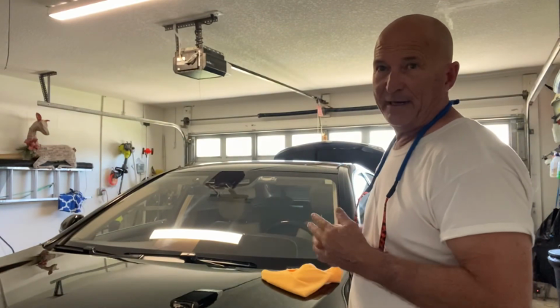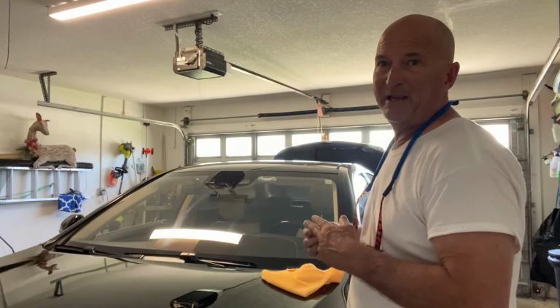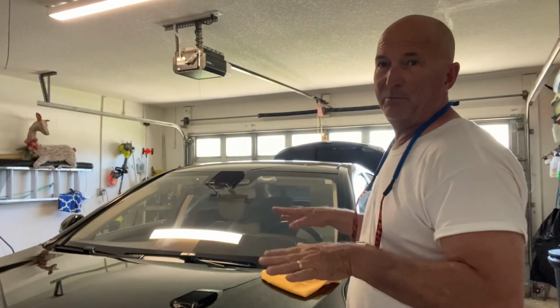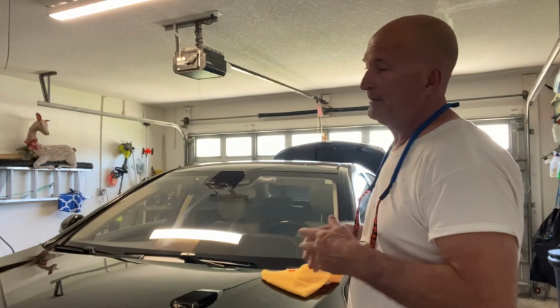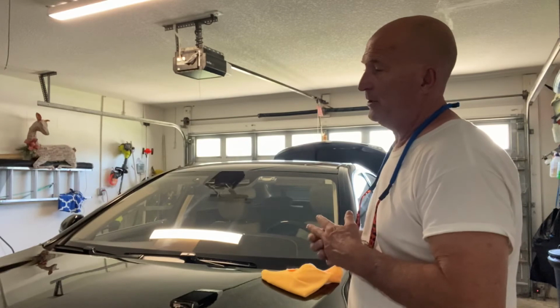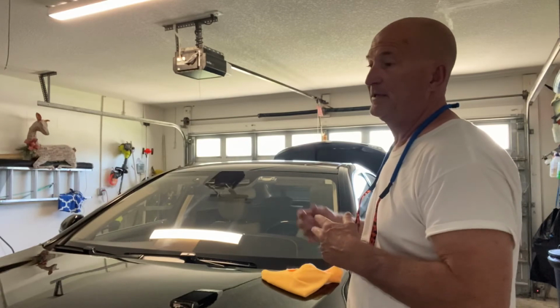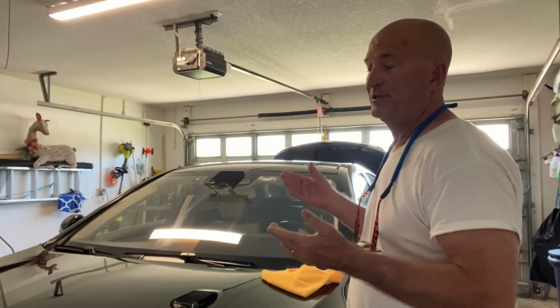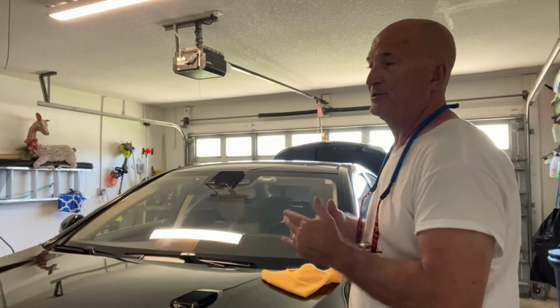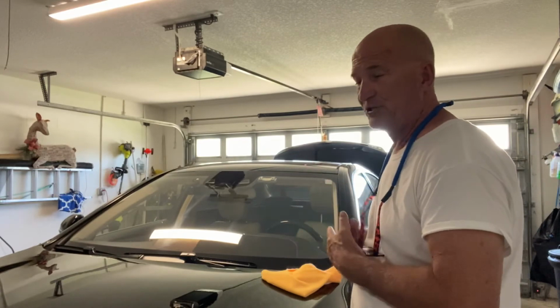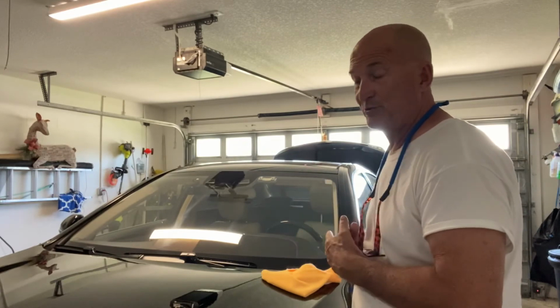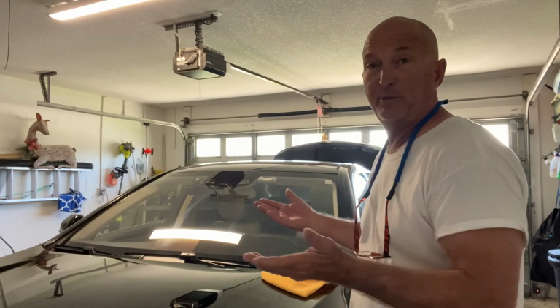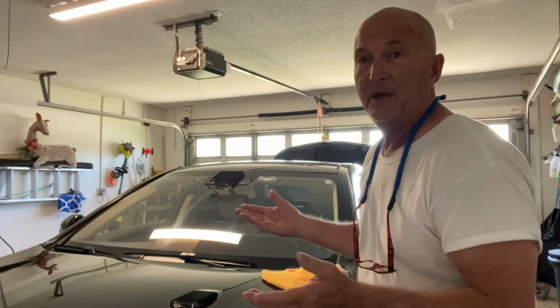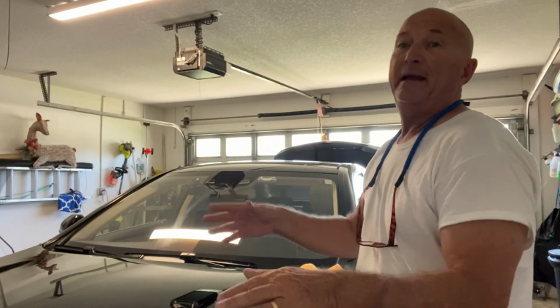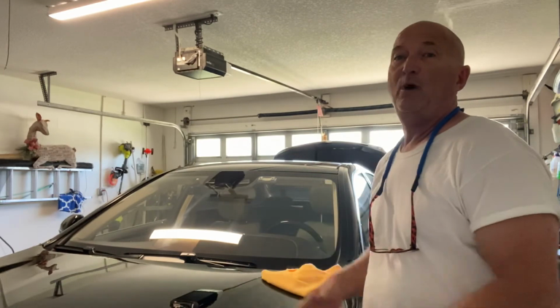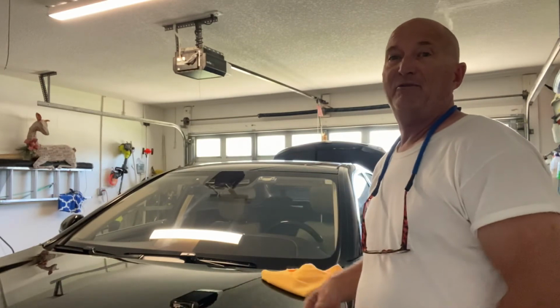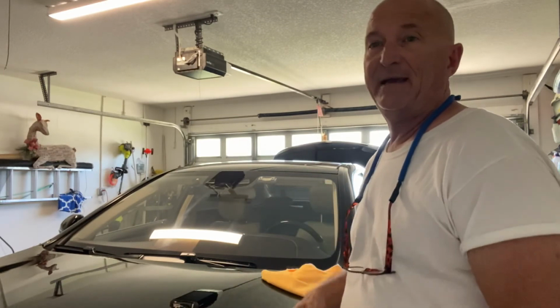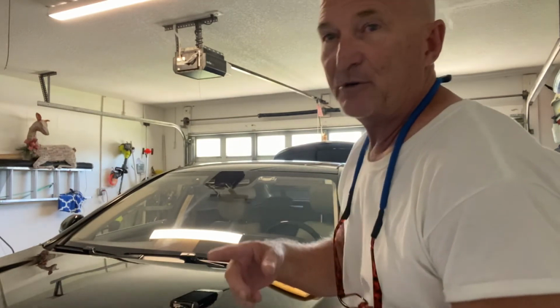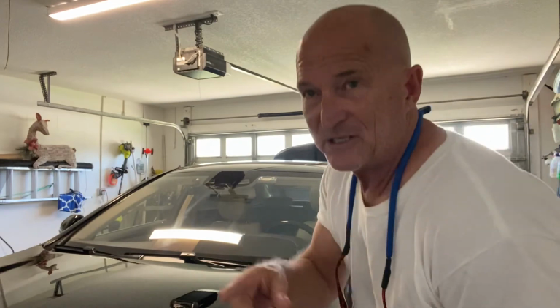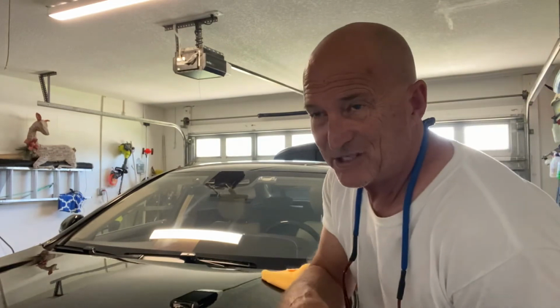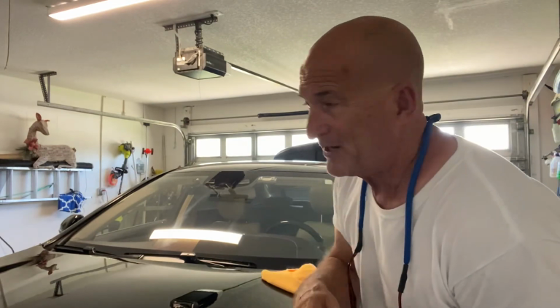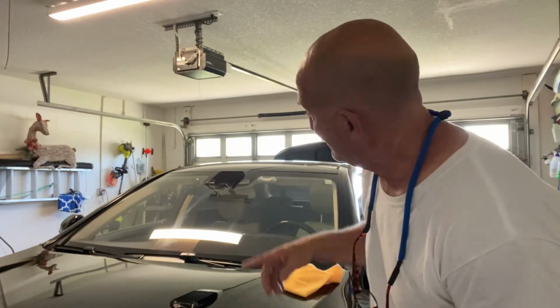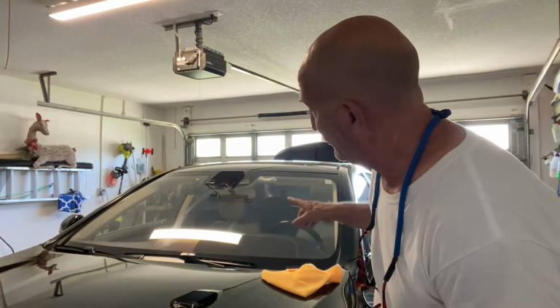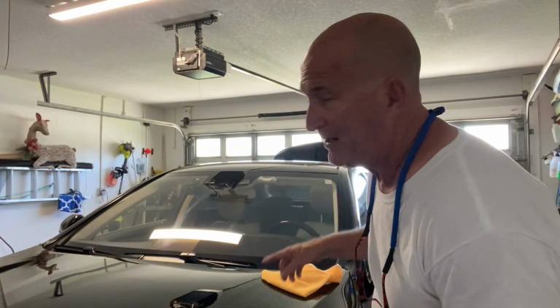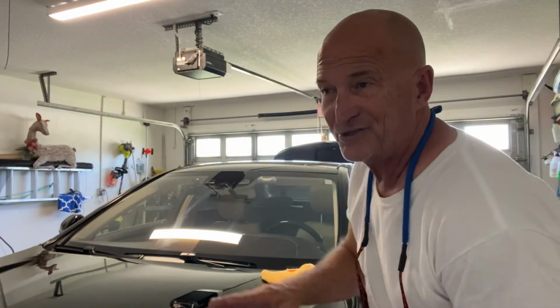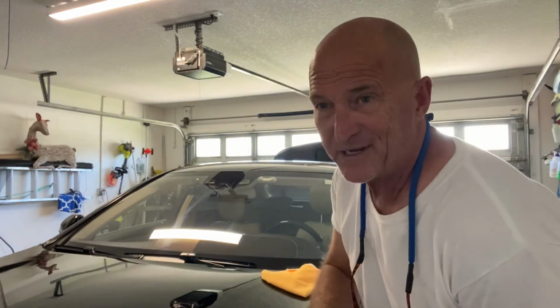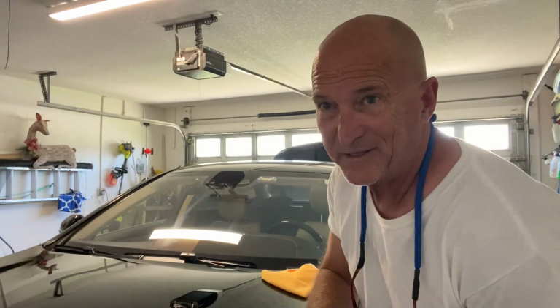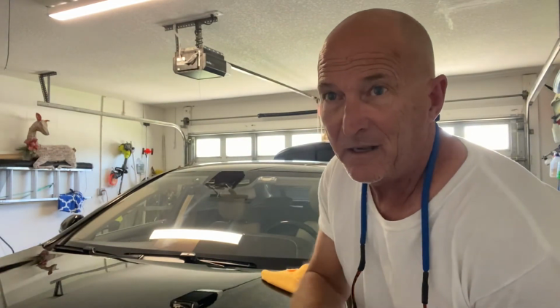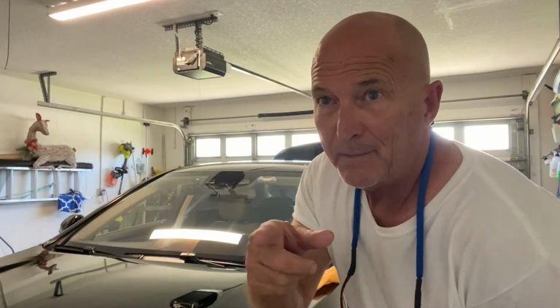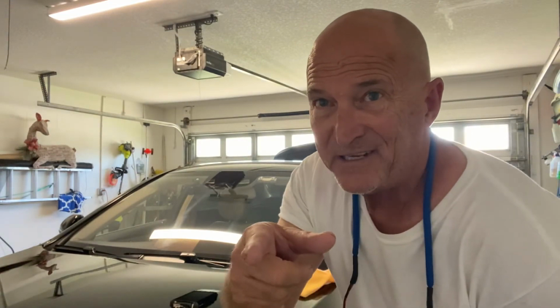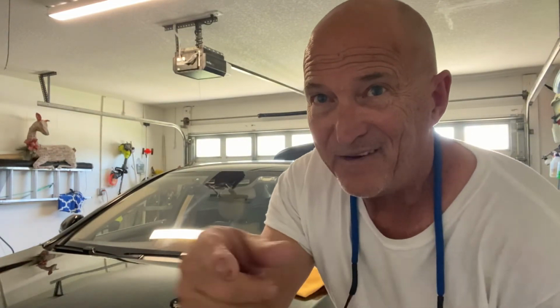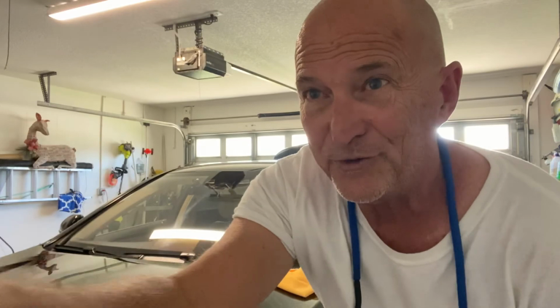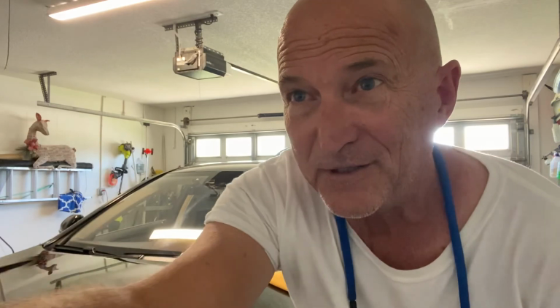I'll show you me clay barring using Simic's Kitchen Degreaser as a lubricant. Either way, have a great day — remember, Simic's Kitchen Degreaser for cleaning windows and sterilizing everything. Be safe, we'll talk to you later.